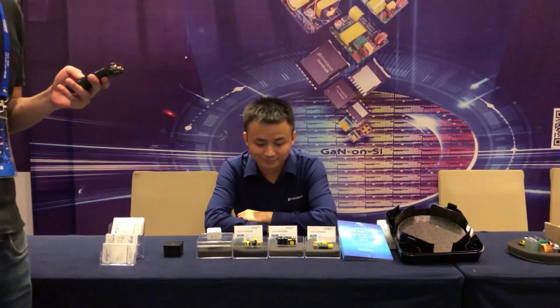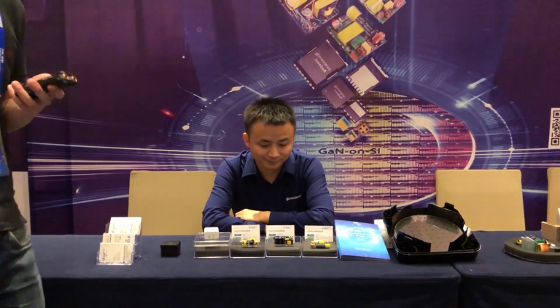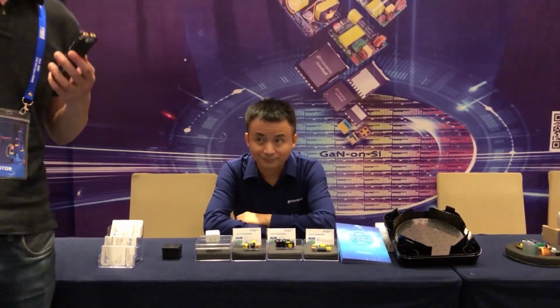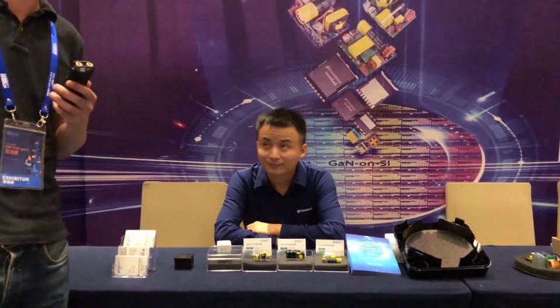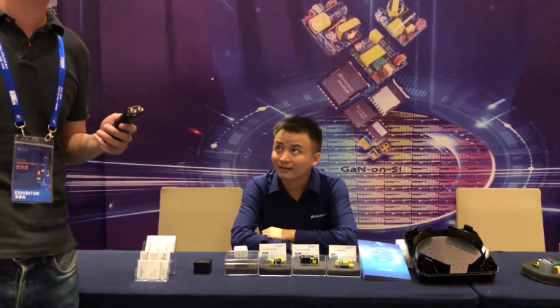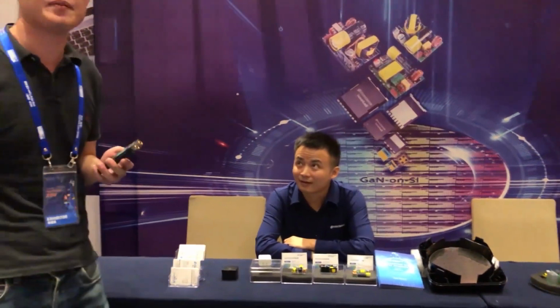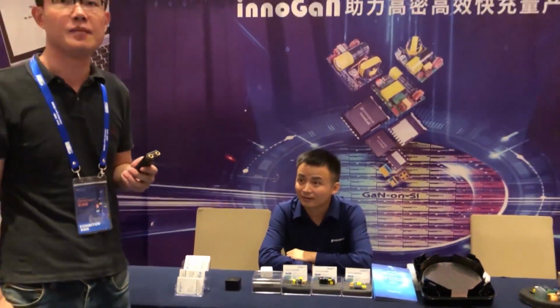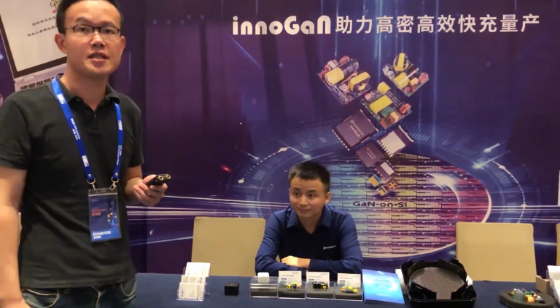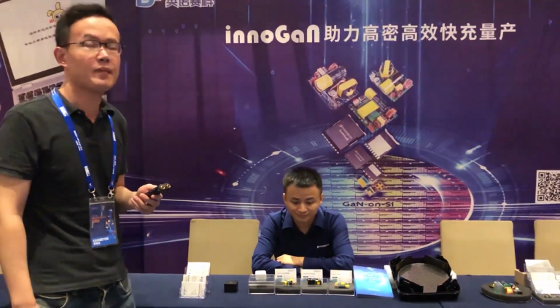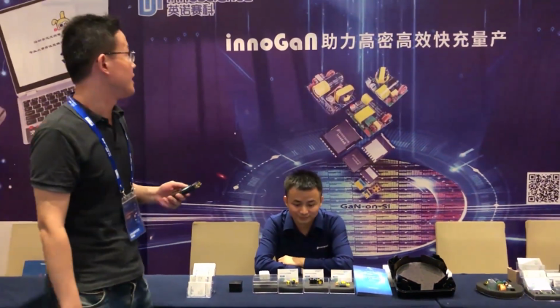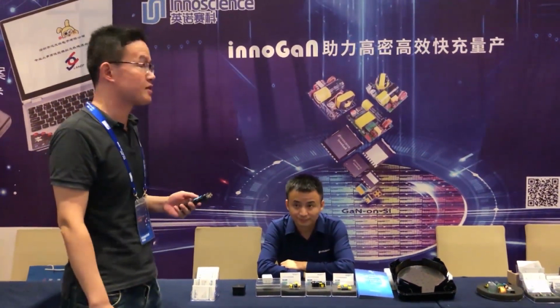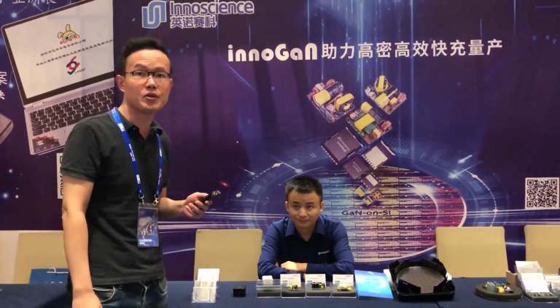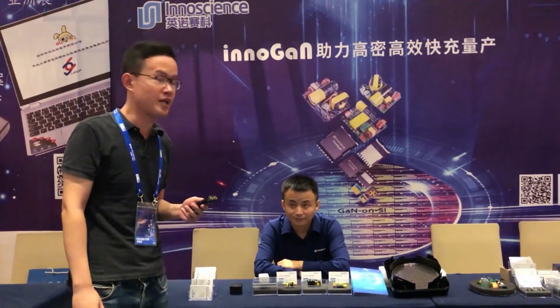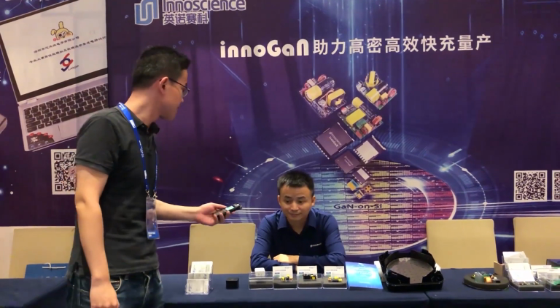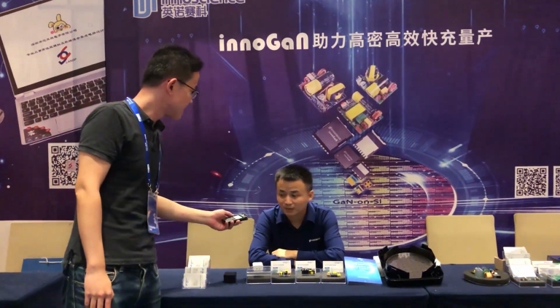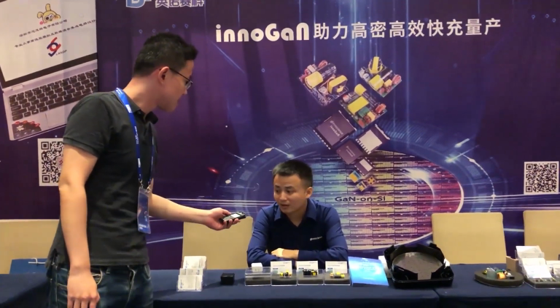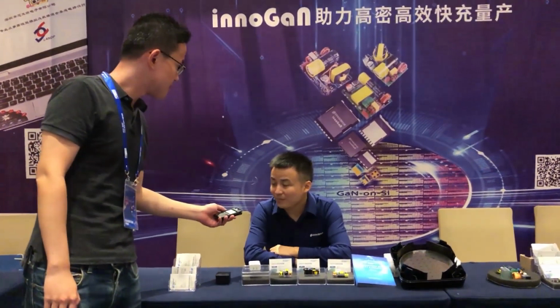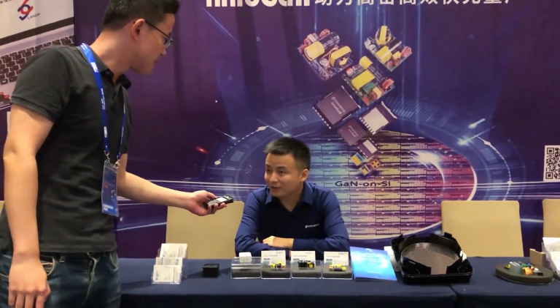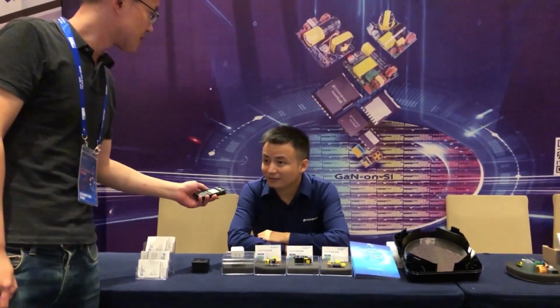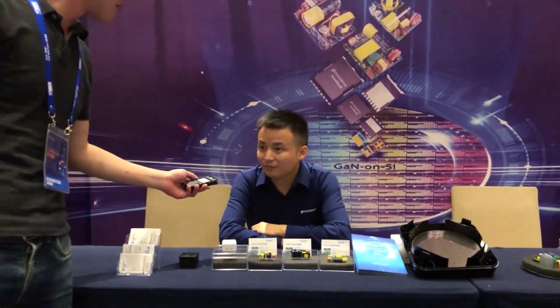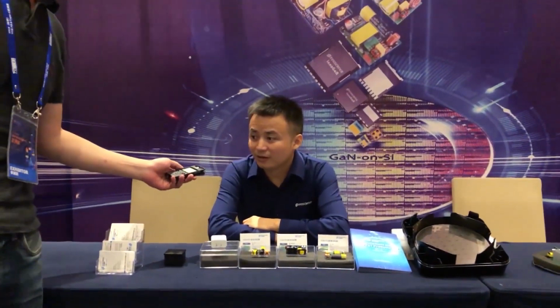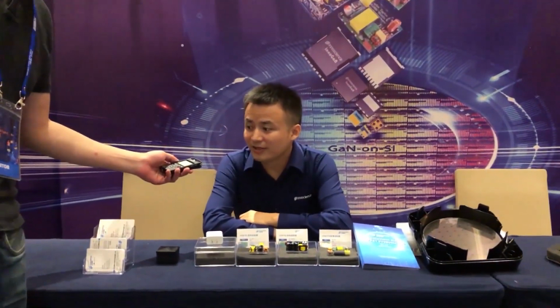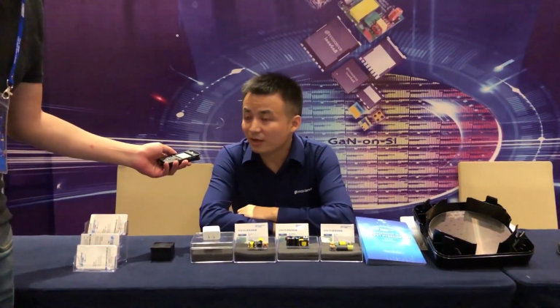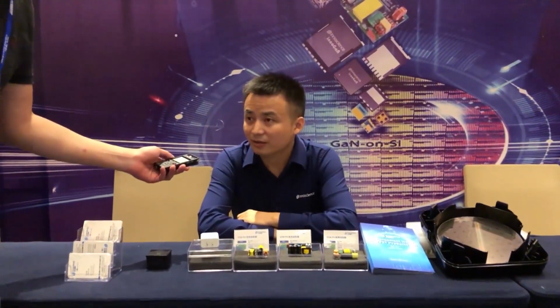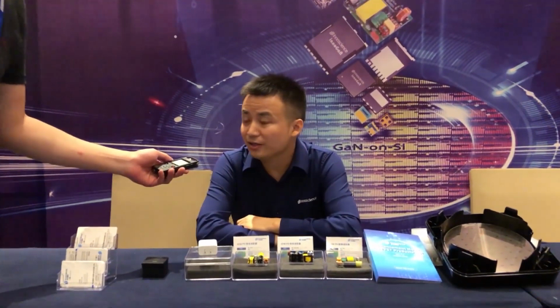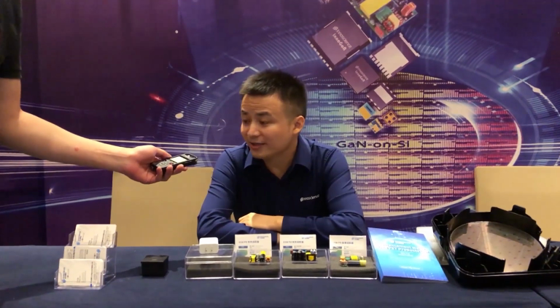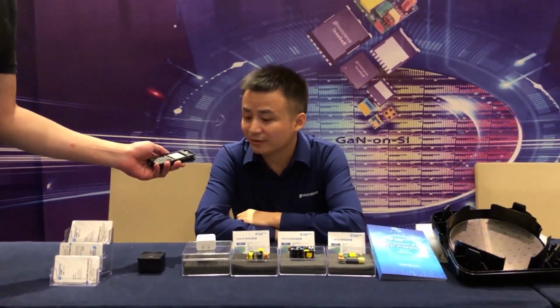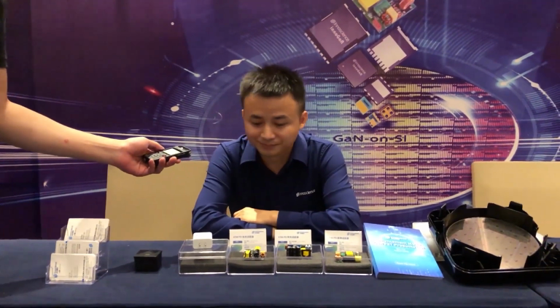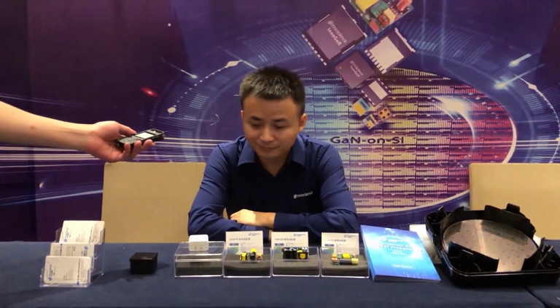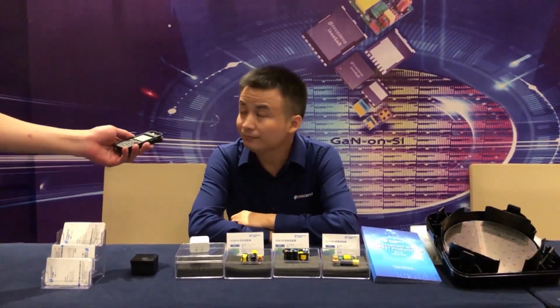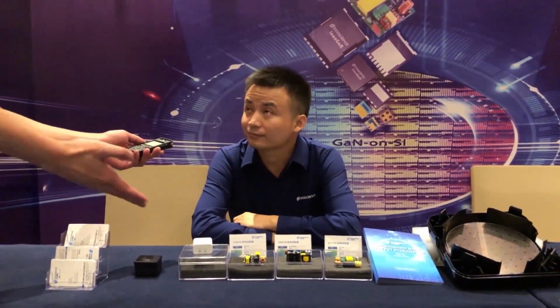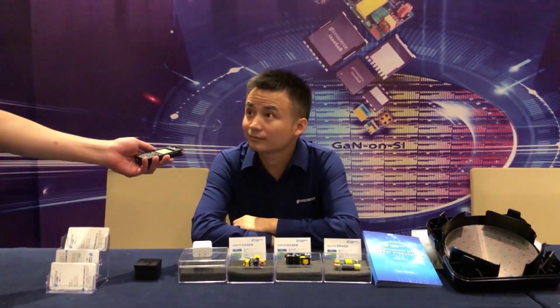Hi everyone, I'm Floyd from chargerlab.com. Today I'm at the InnoScience booth with Larry Chen, who is in Sales and Marketing at InnoScience. Hi Larry, what do we have here?